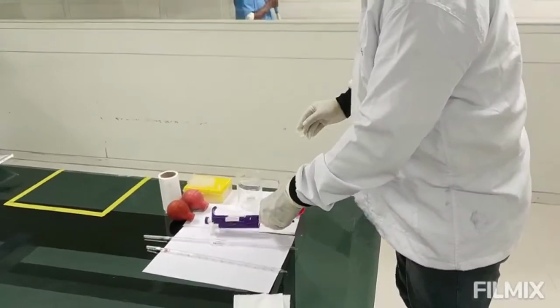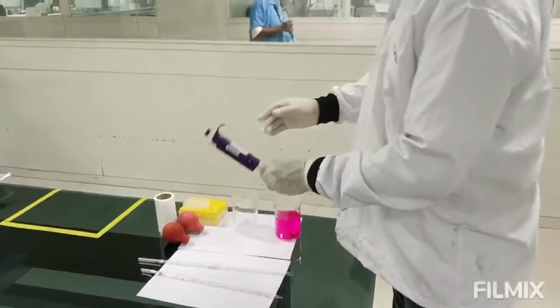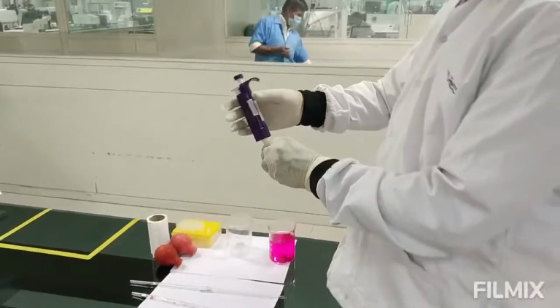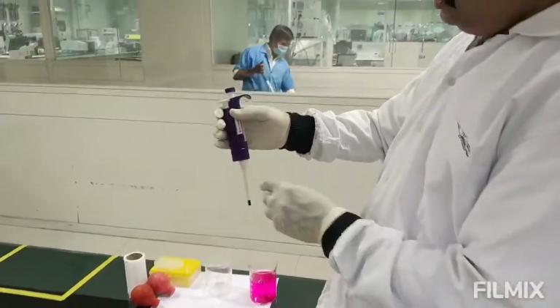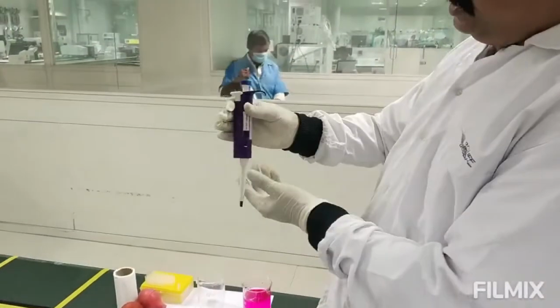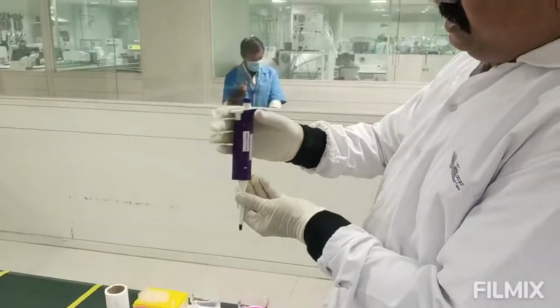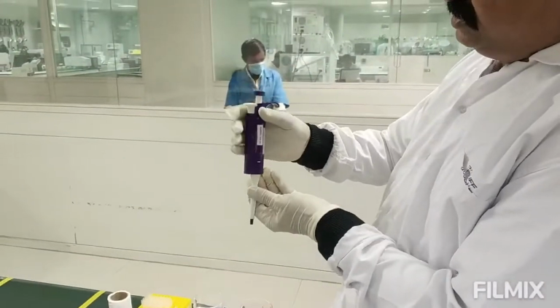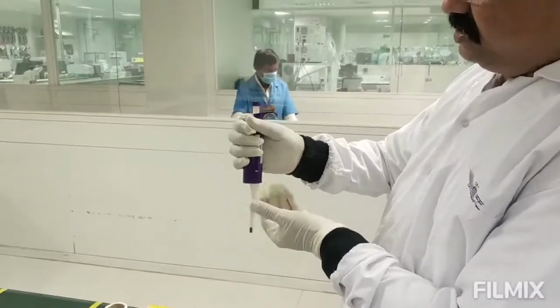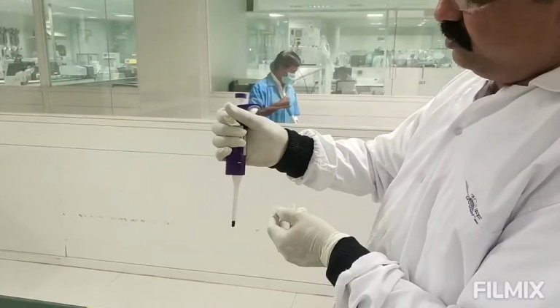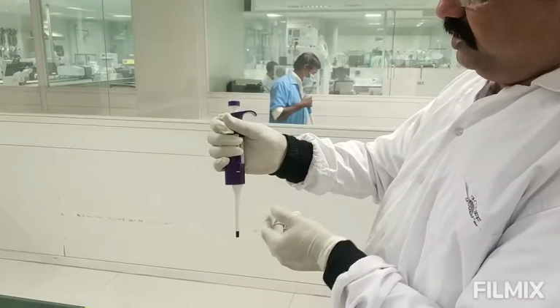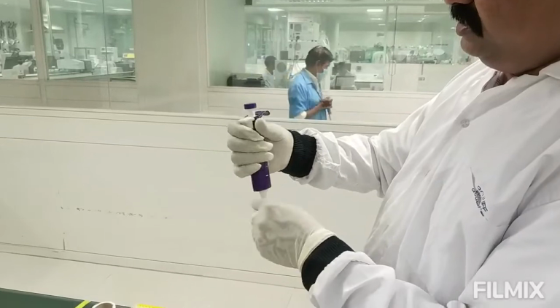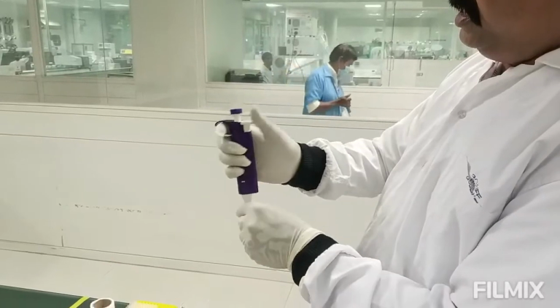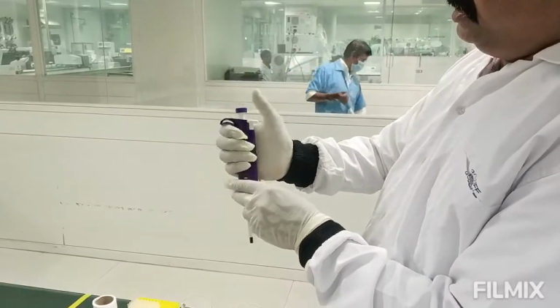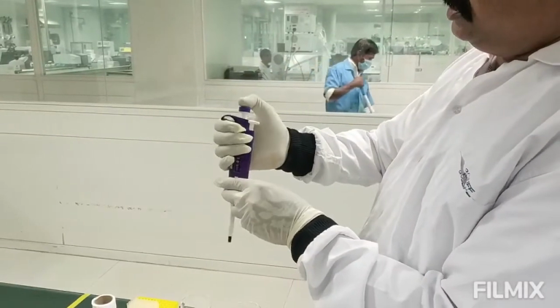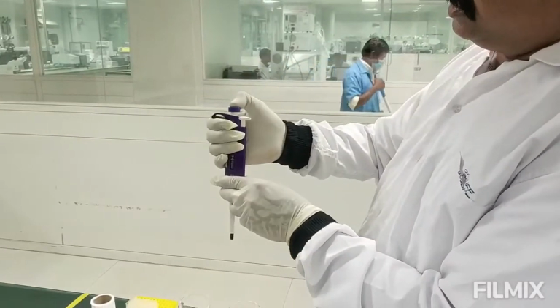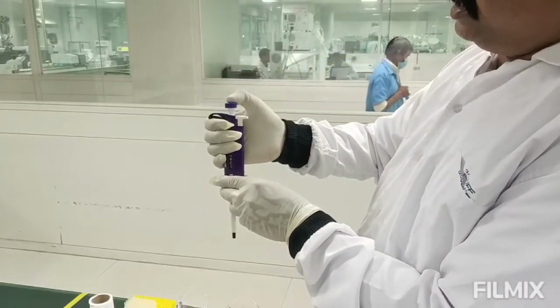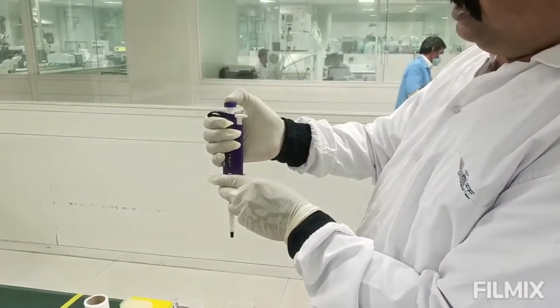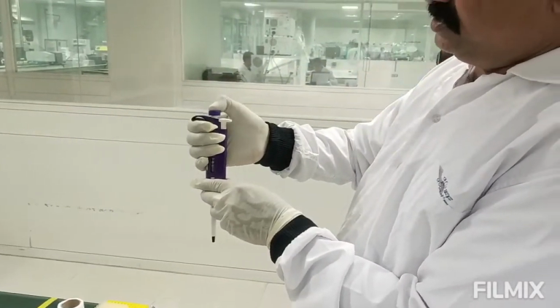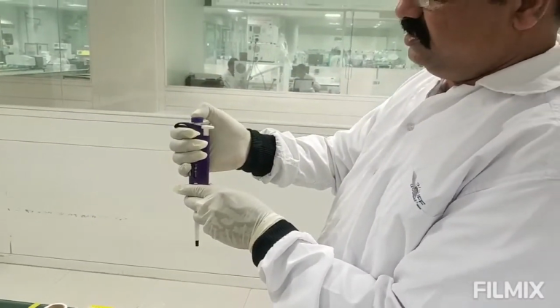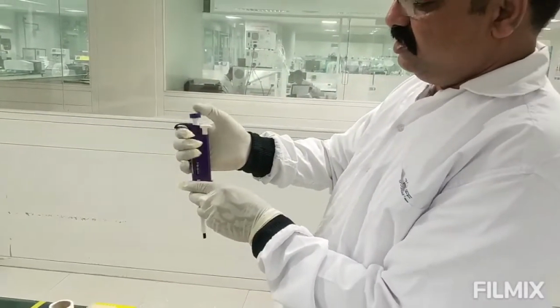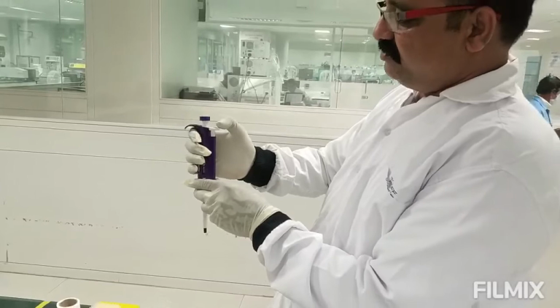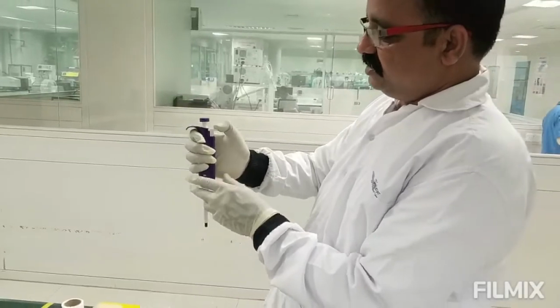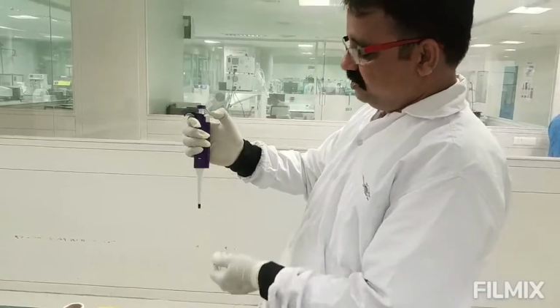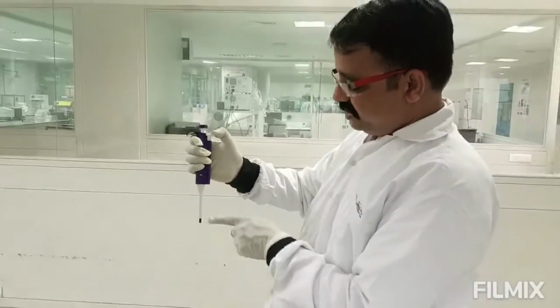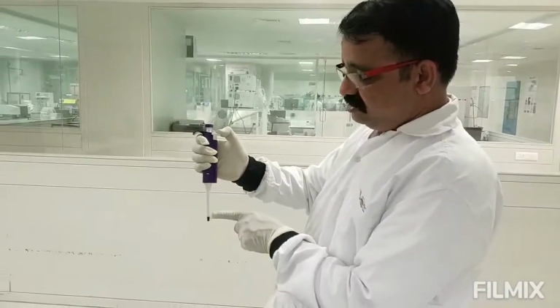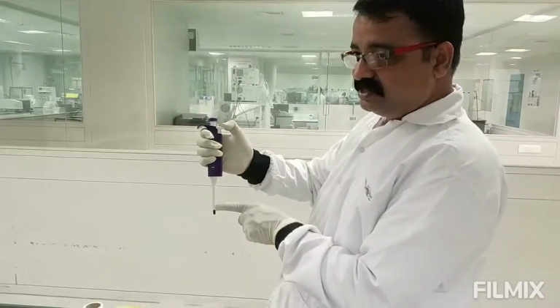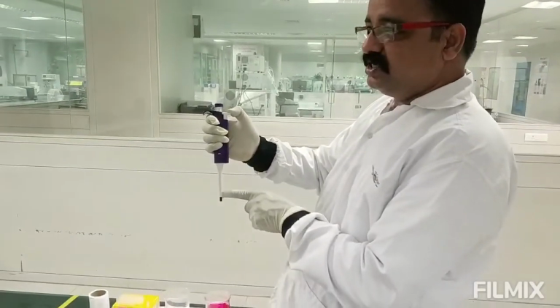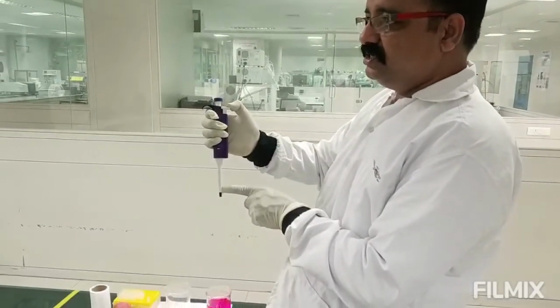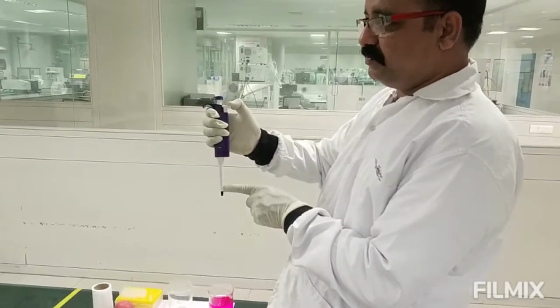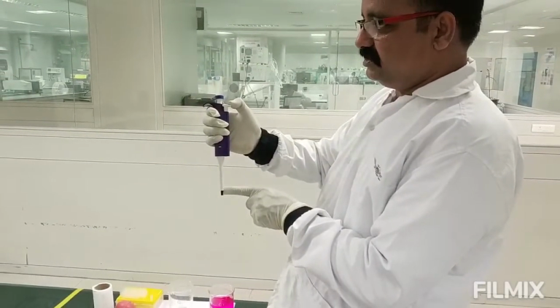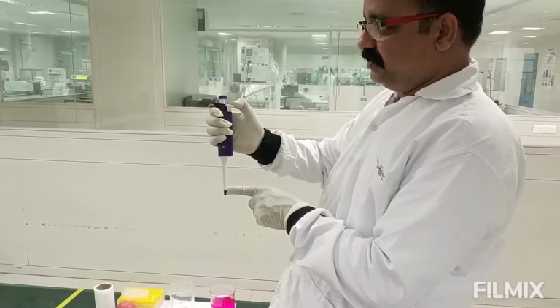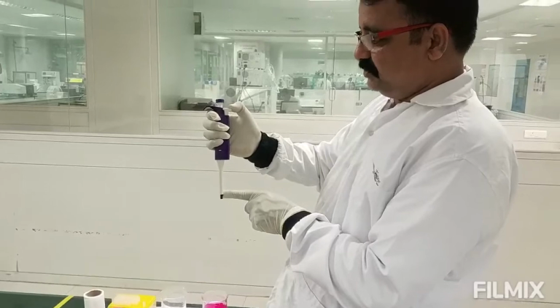Micropipettes — this is a micropipette device. This button is for both suction and dispensing, and this is the lever you can use to remove the pipette tips.